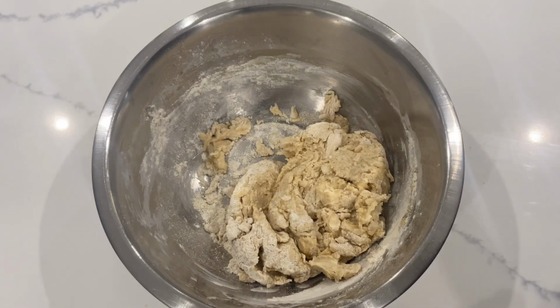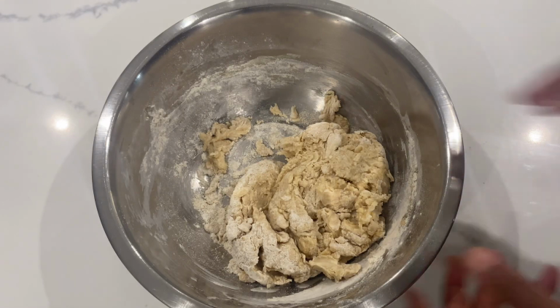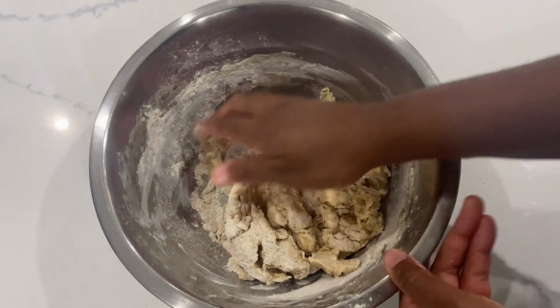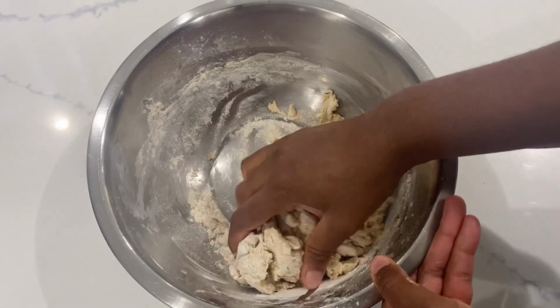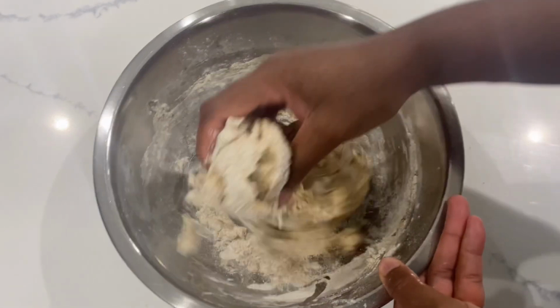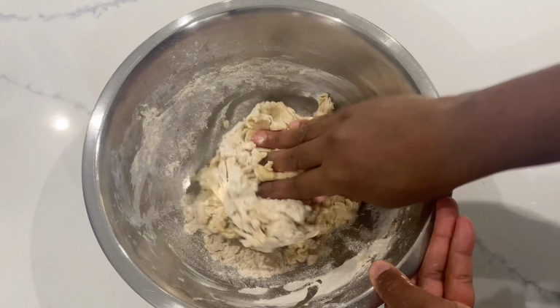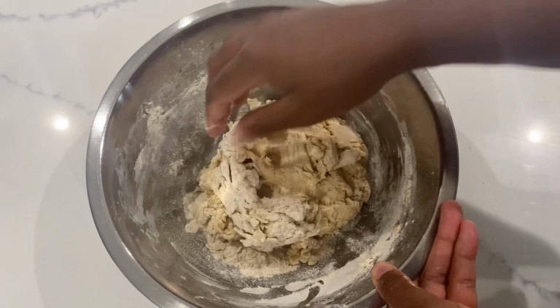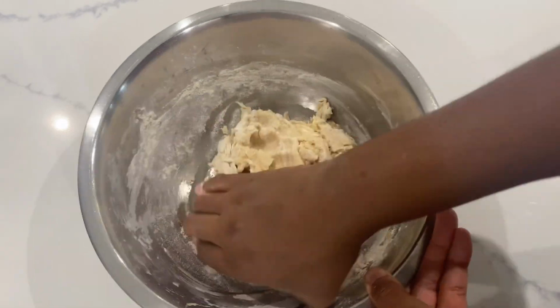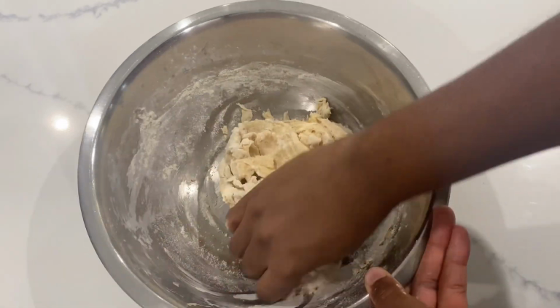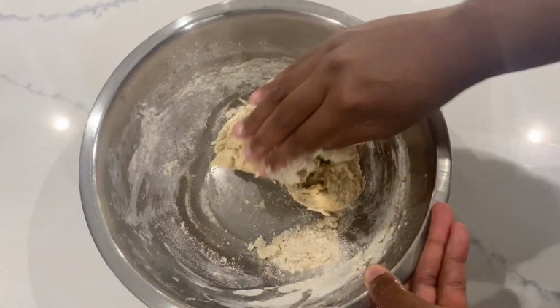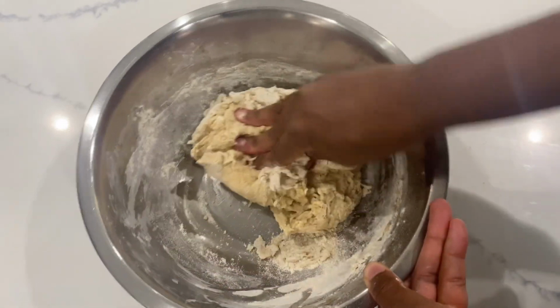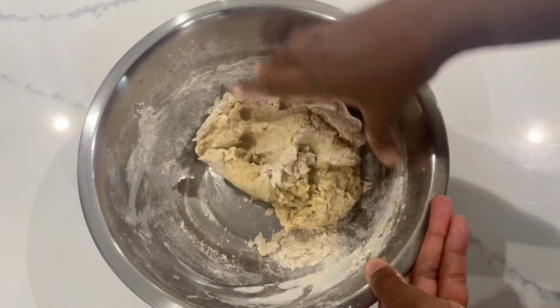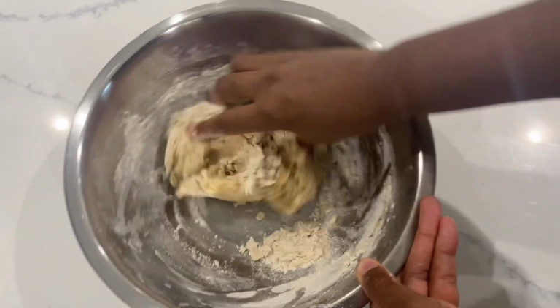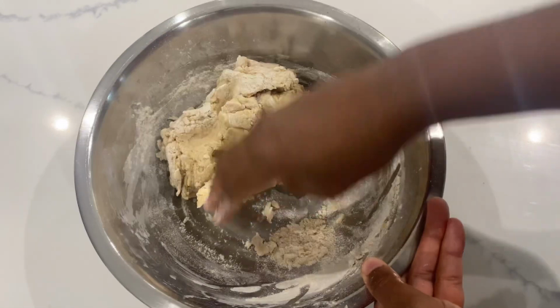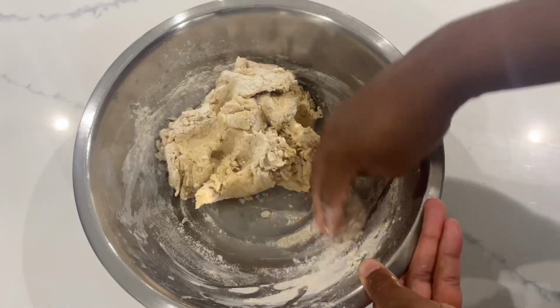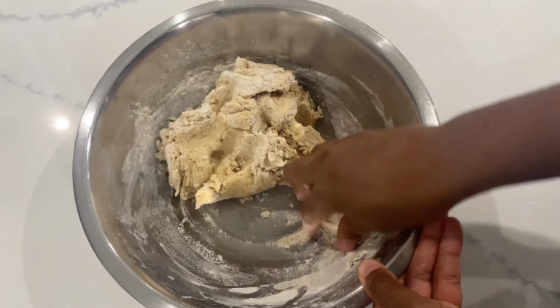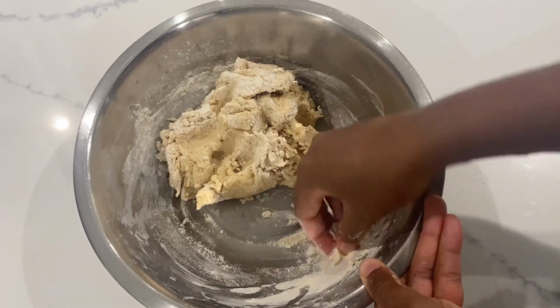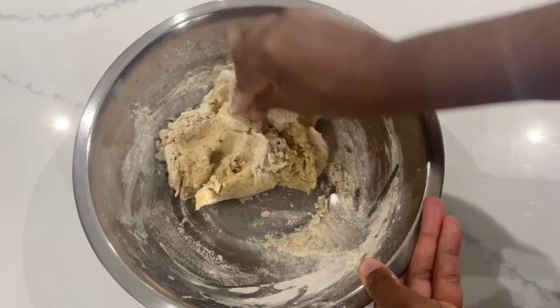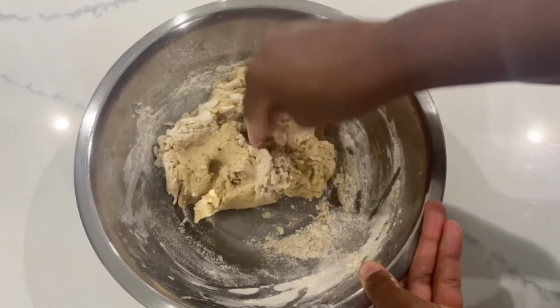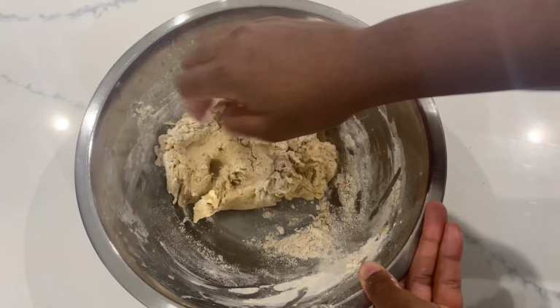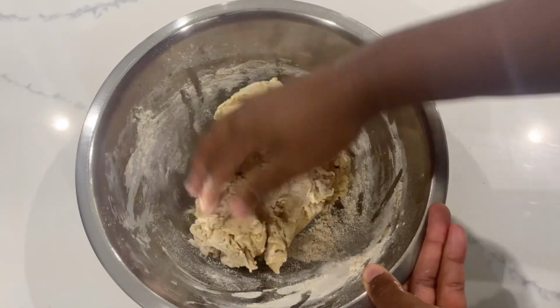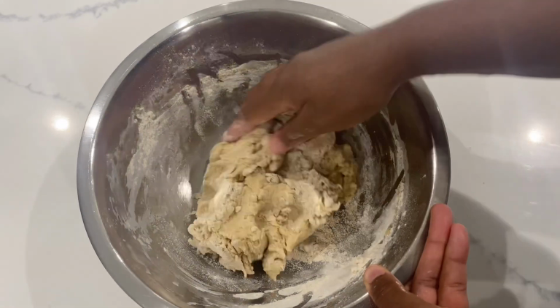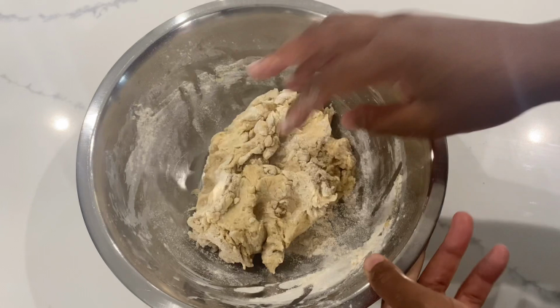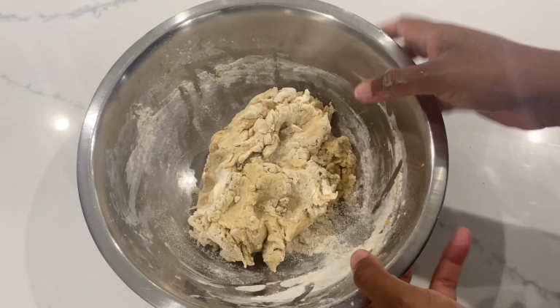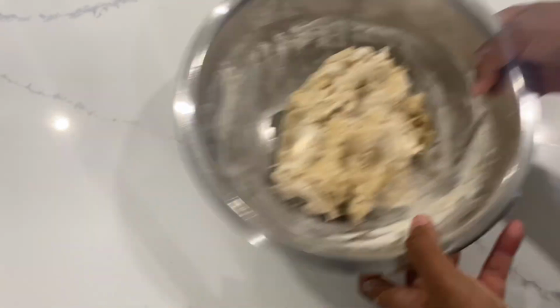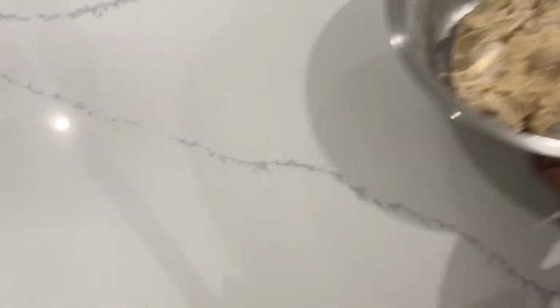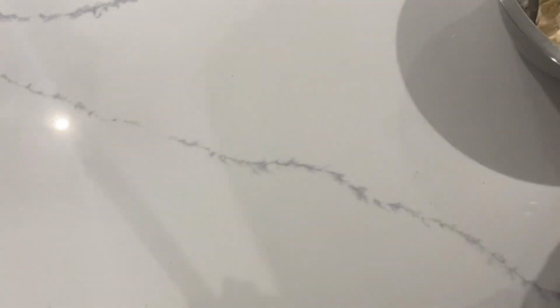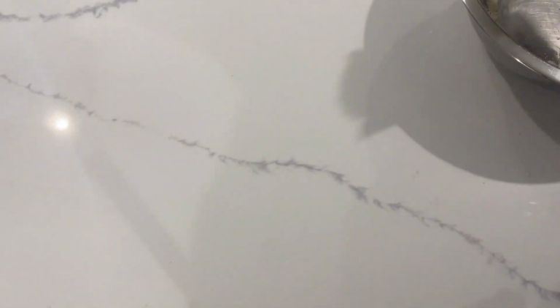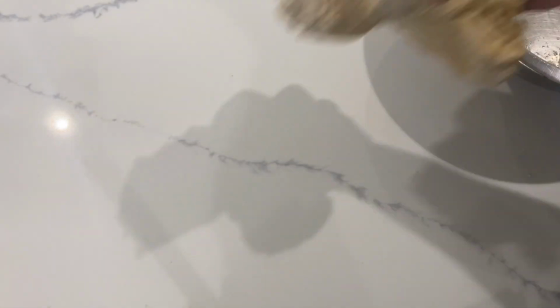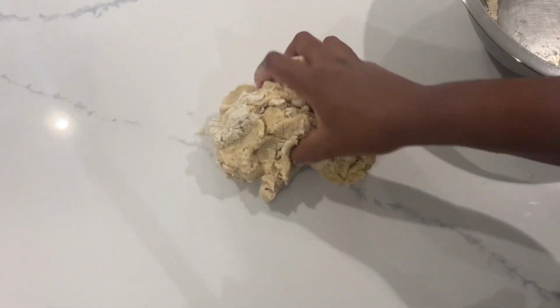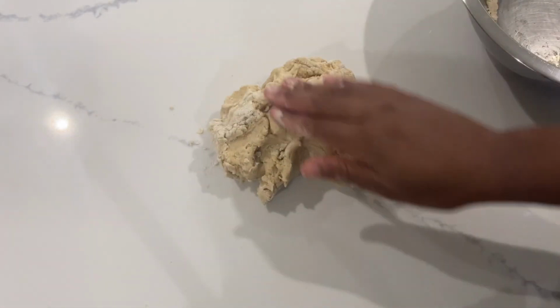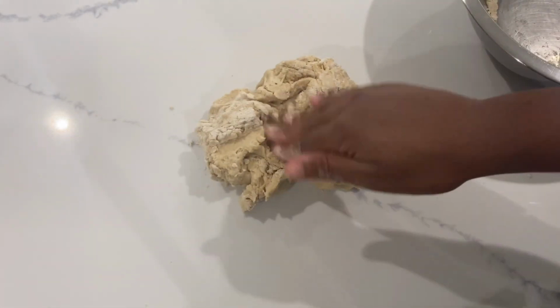So after mixing everything together in the bowl, we want to take it out and knead to continue to bring everything together. We want to create a smooth firm ball to prepare it for rising.